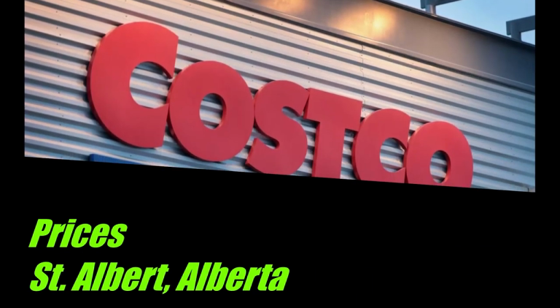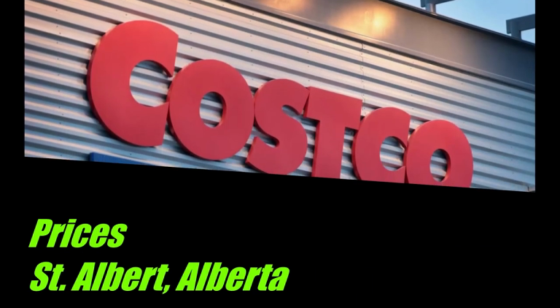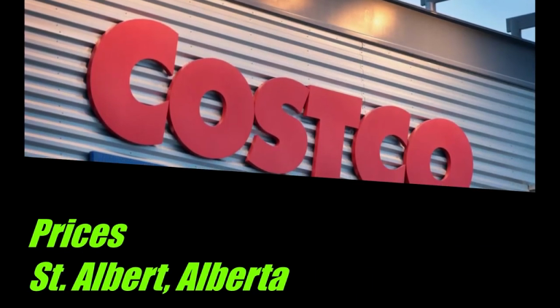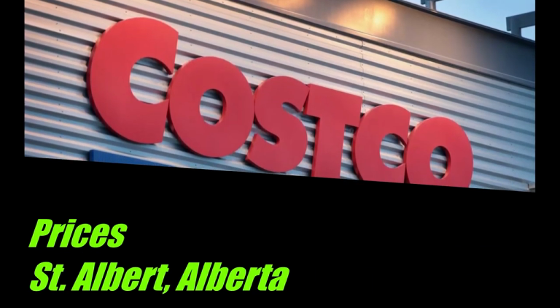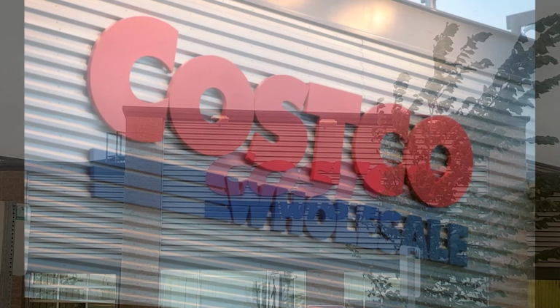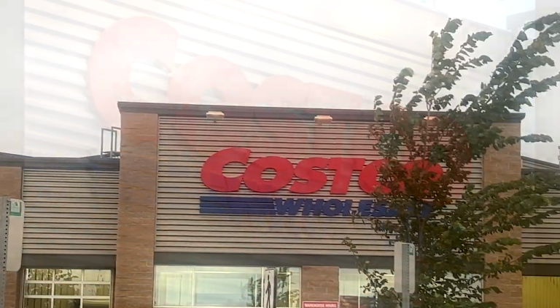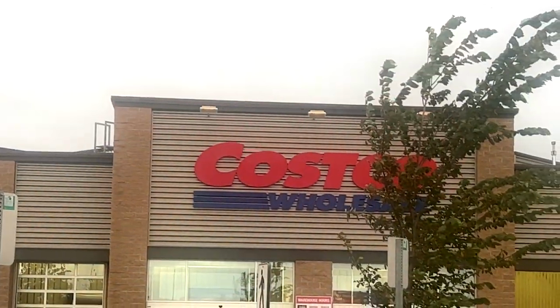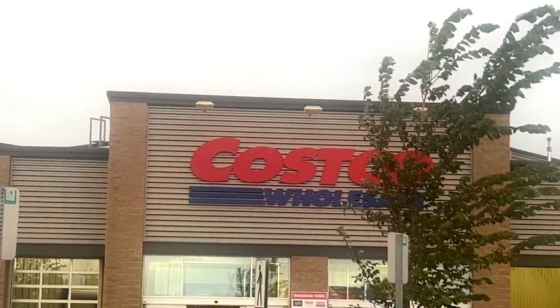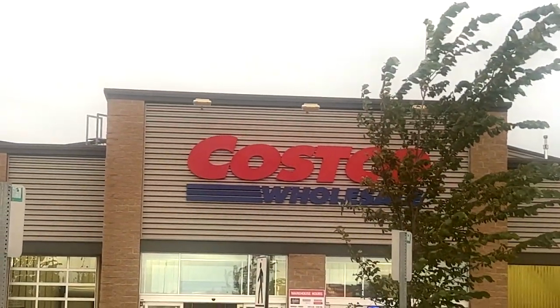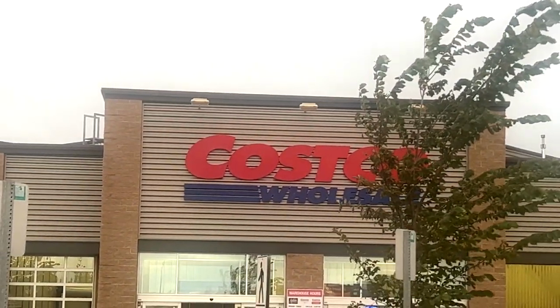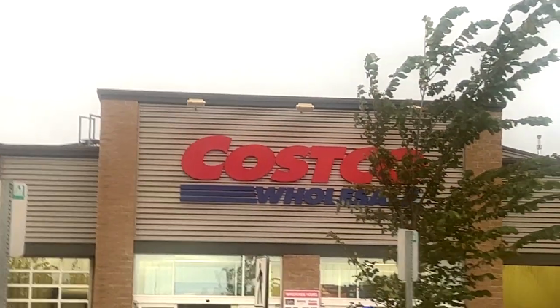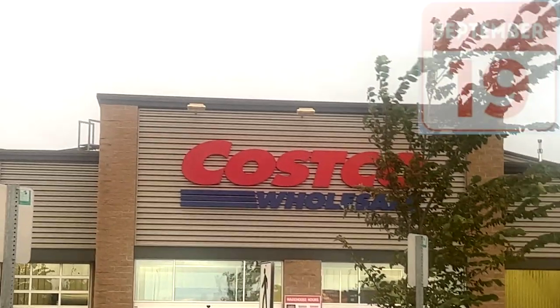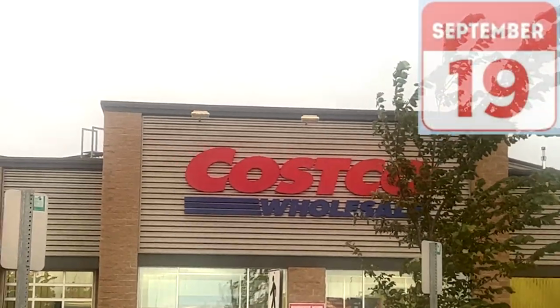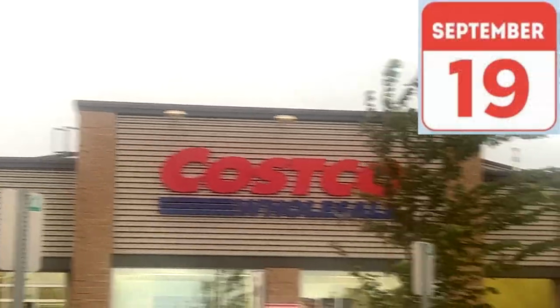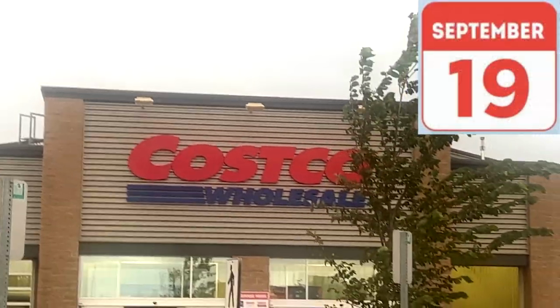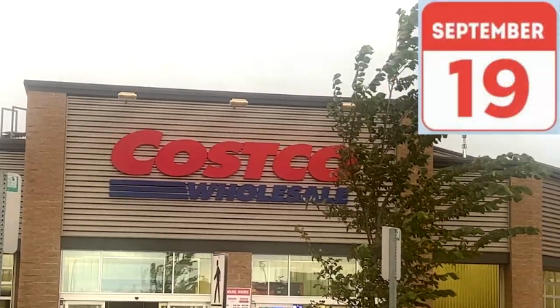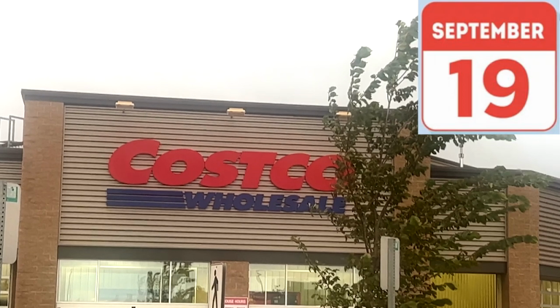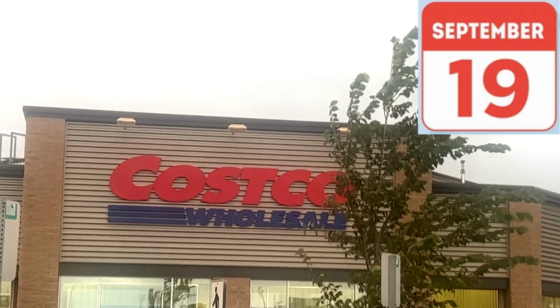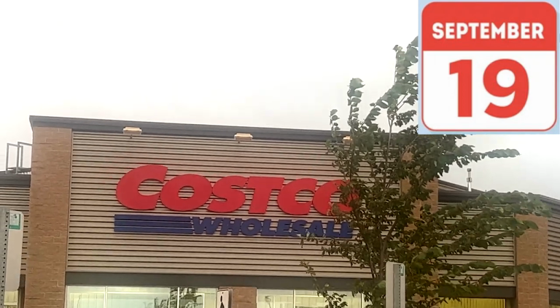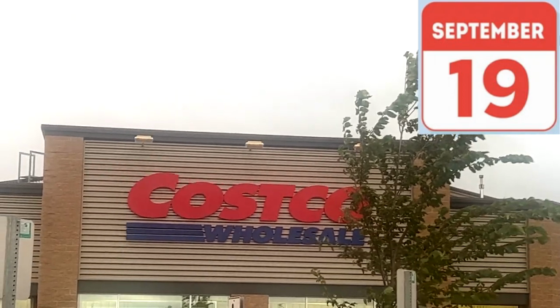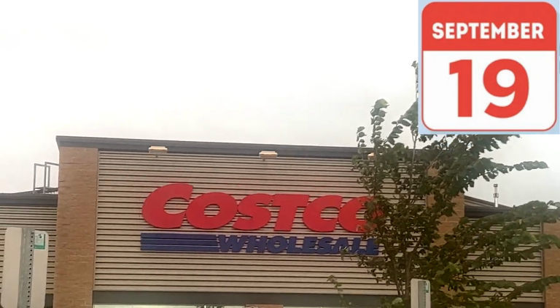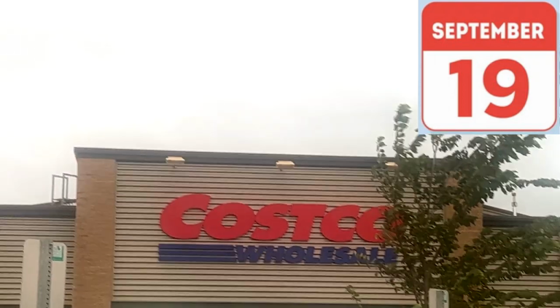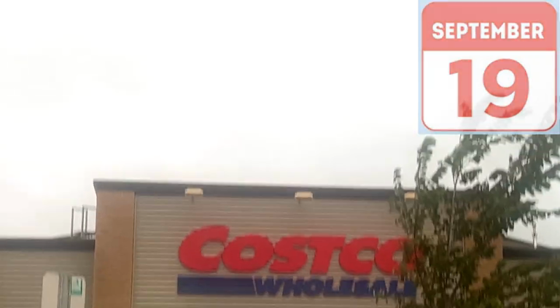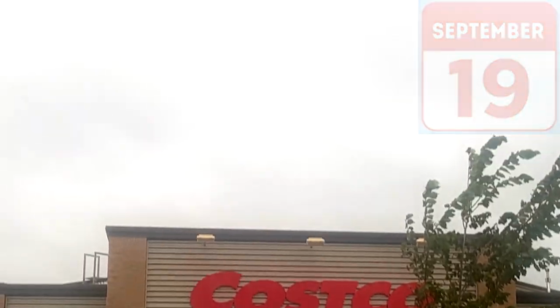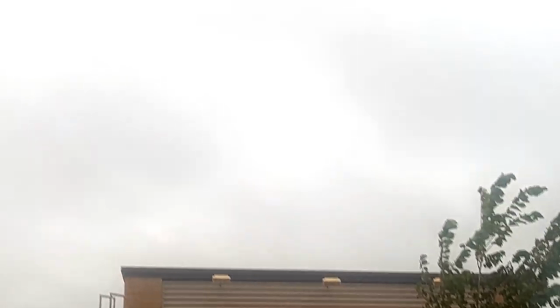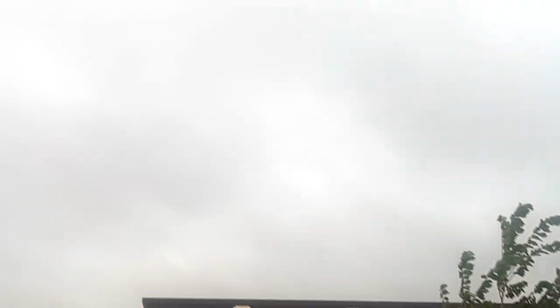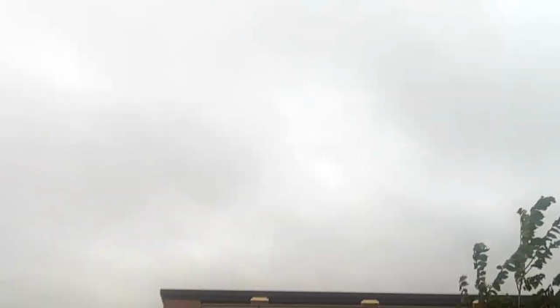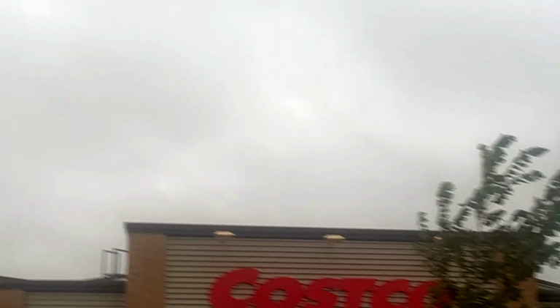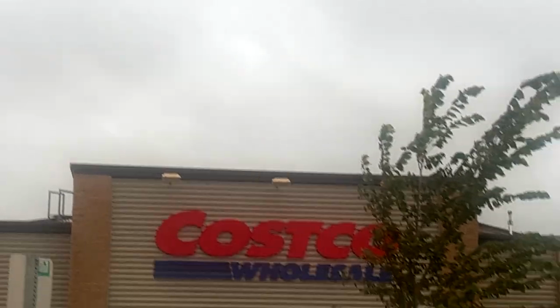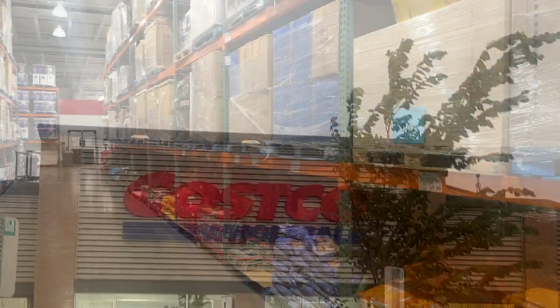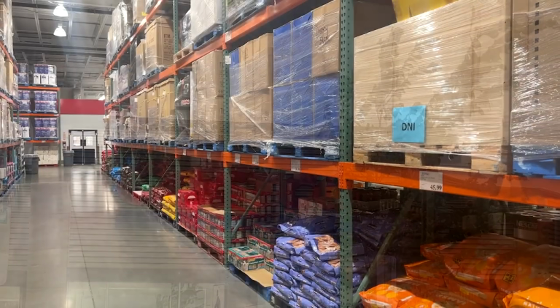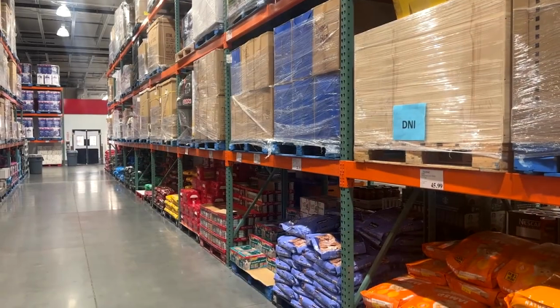Hello again, Costco lovers. Yes, it is that time of week — Monday, September the 19th. Overcast, cloudy, raining a little bit. But hey, let's head on inside and see what's on sale at Costco.